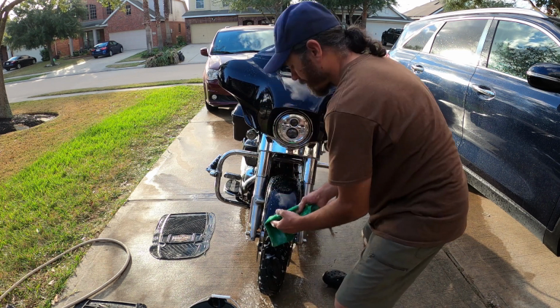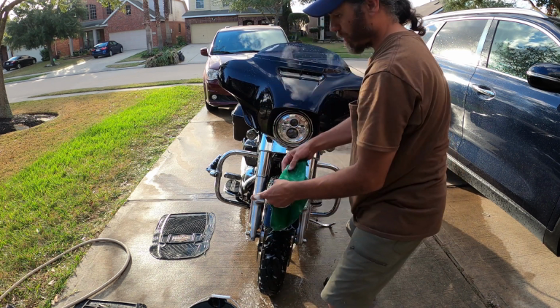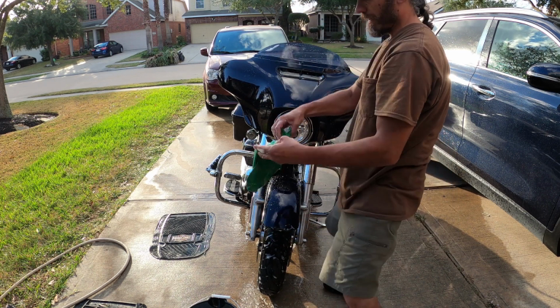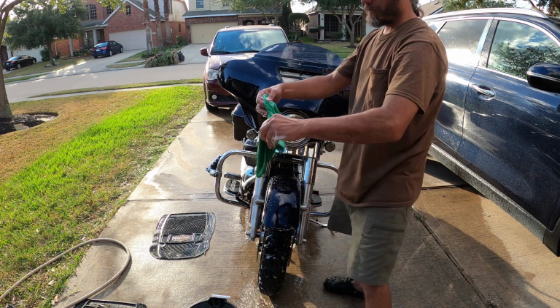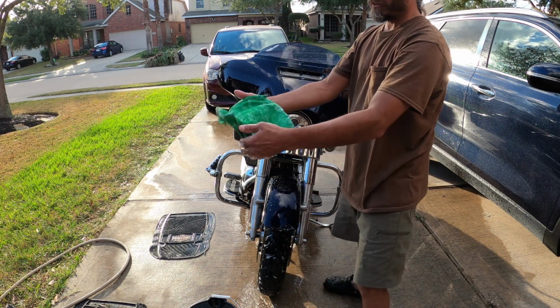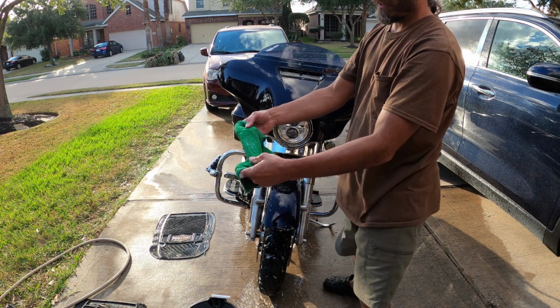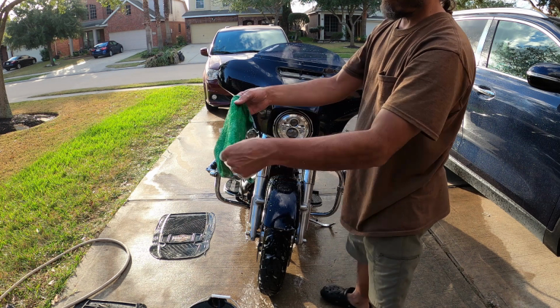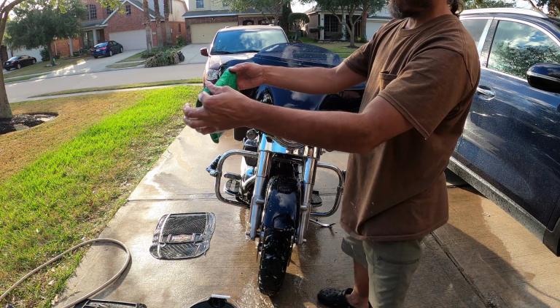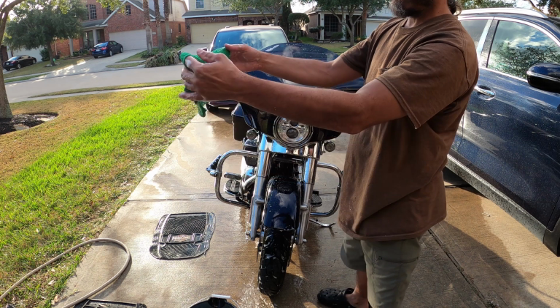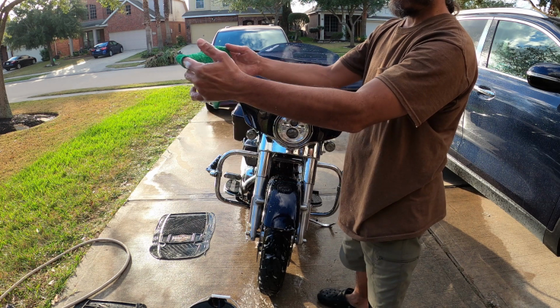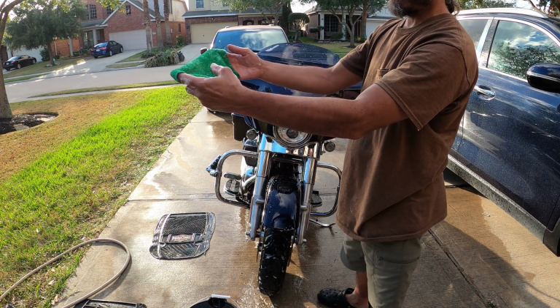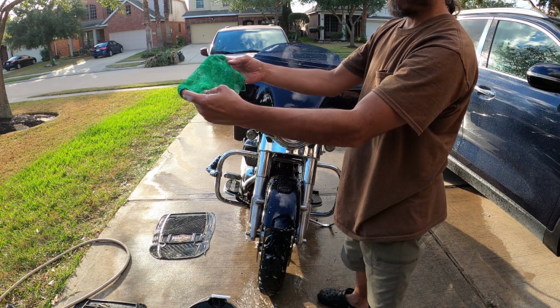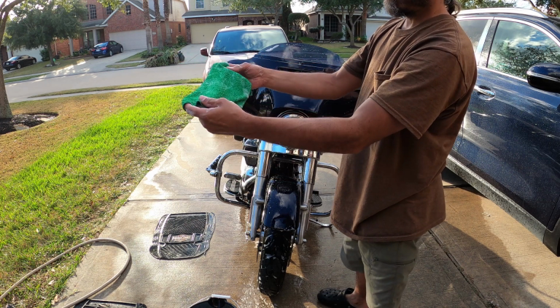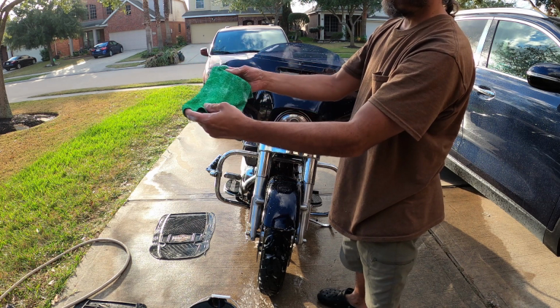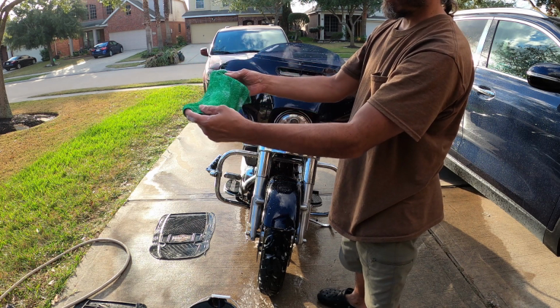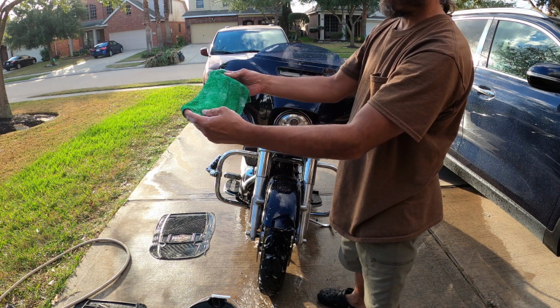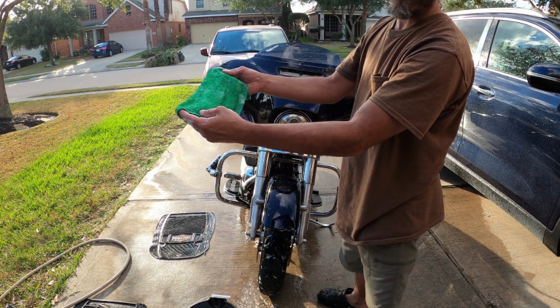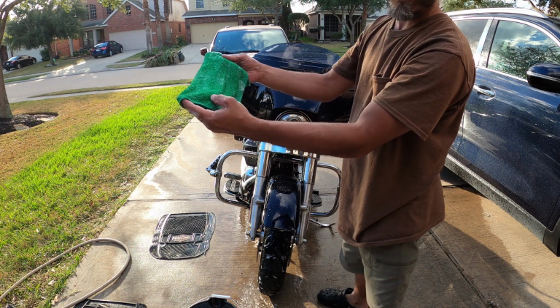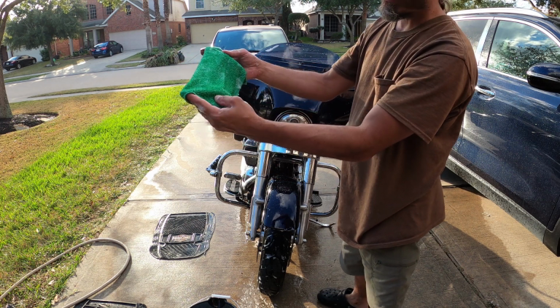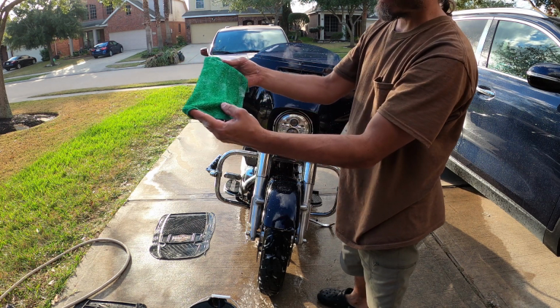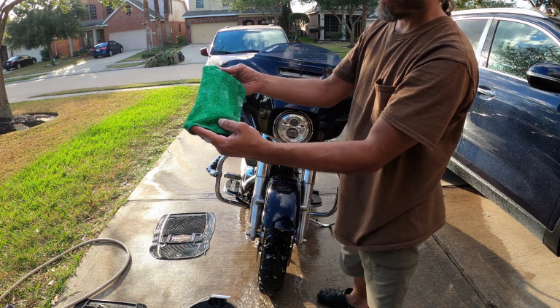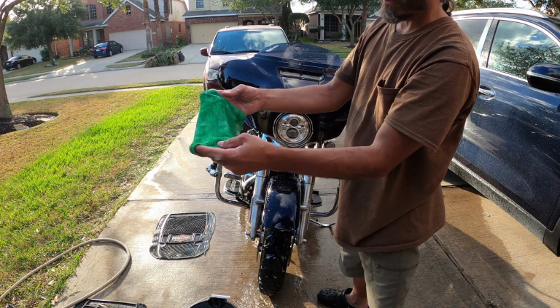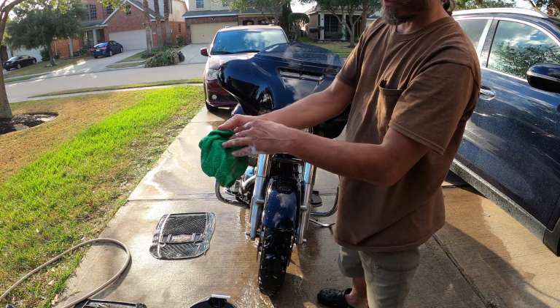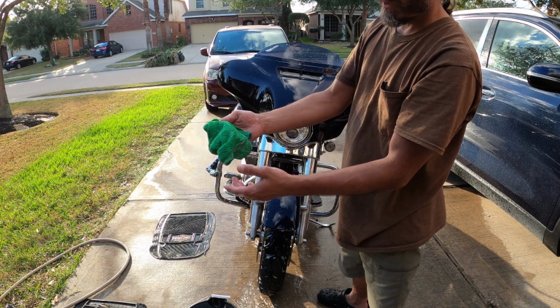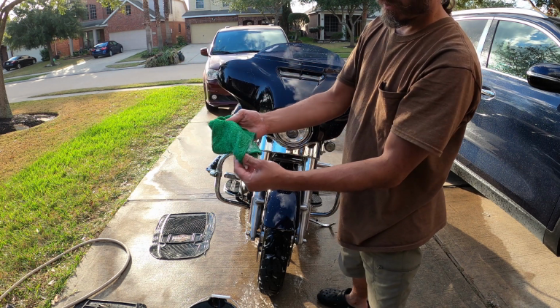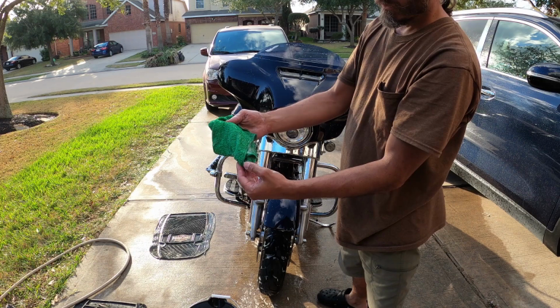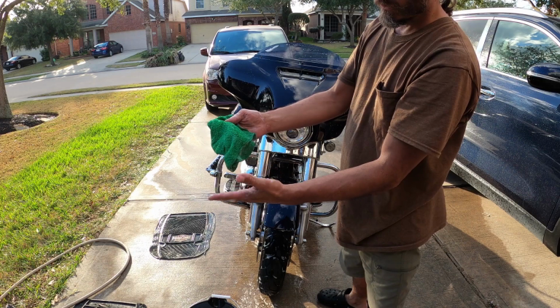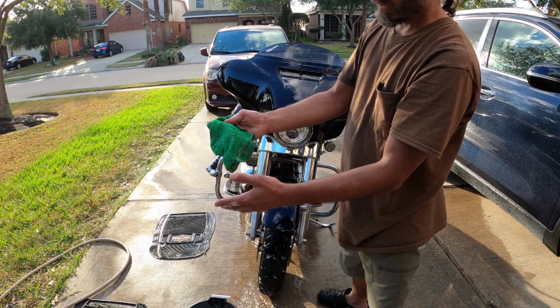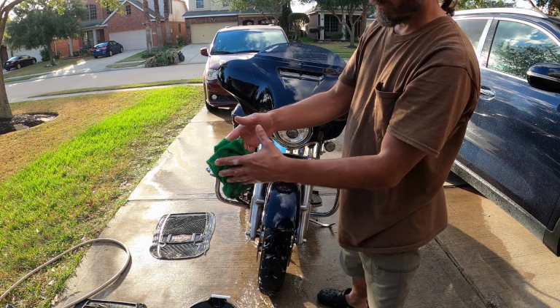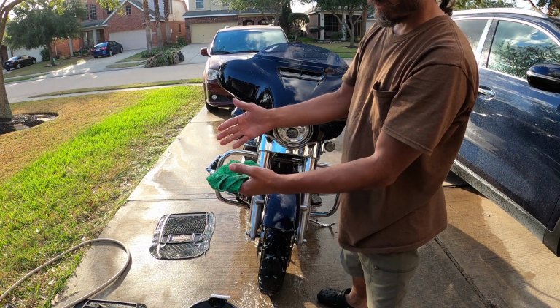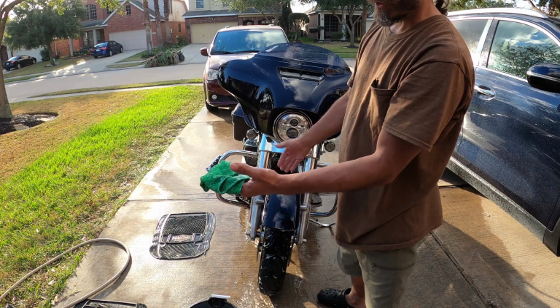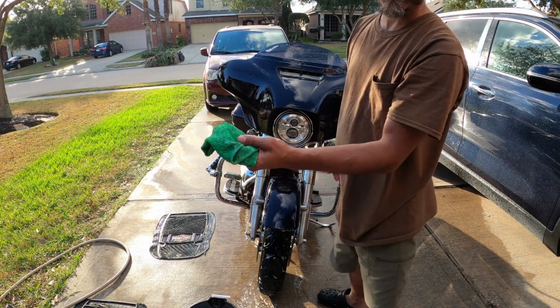I am using a microfiber cloth — it's what the product recommends.